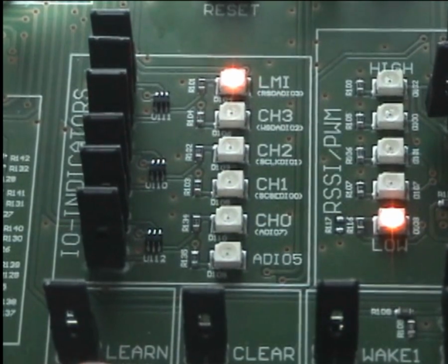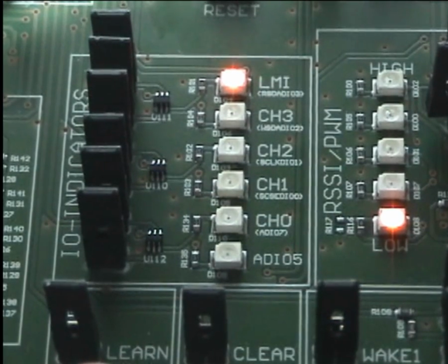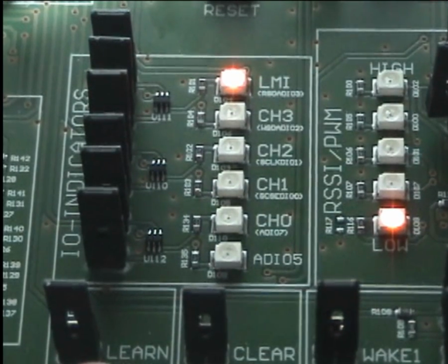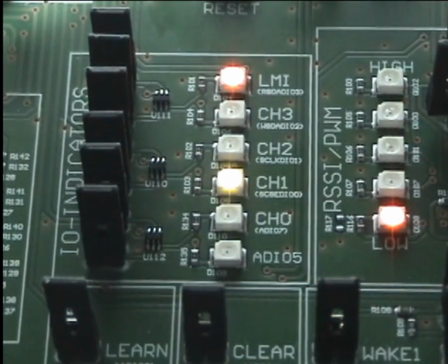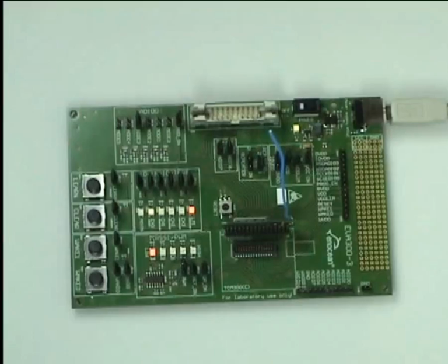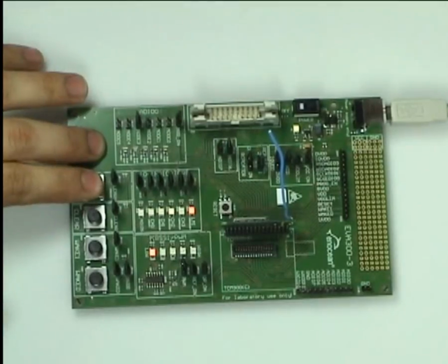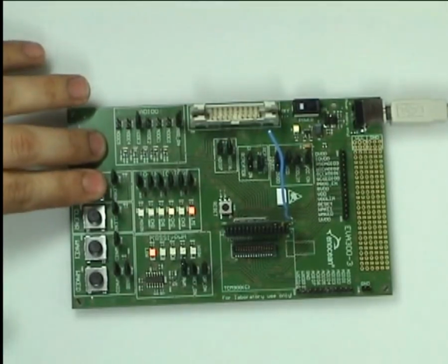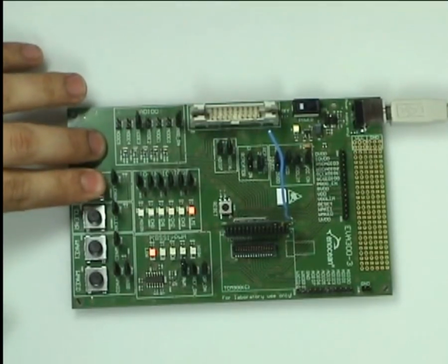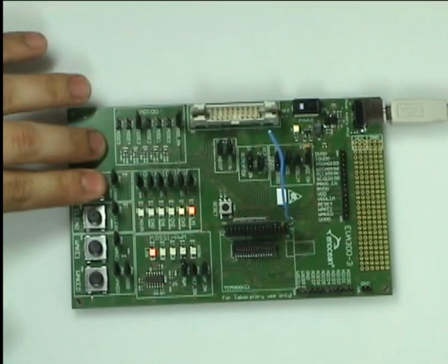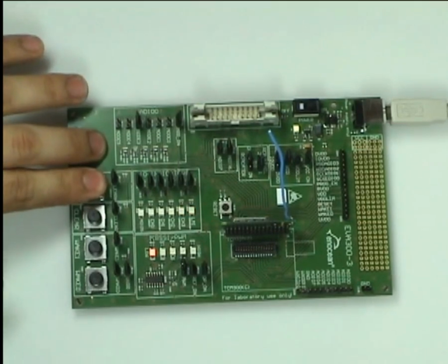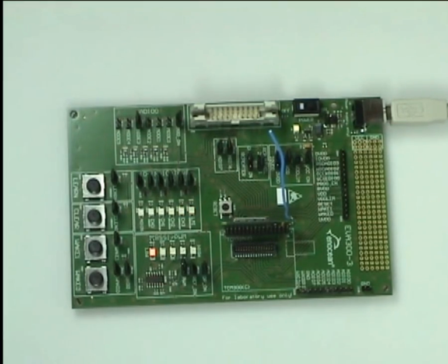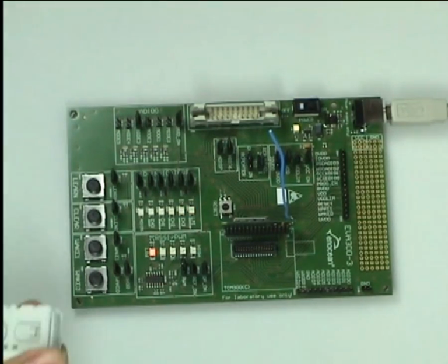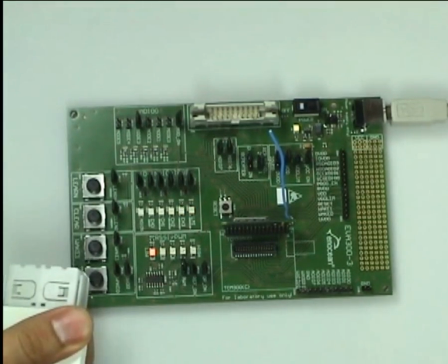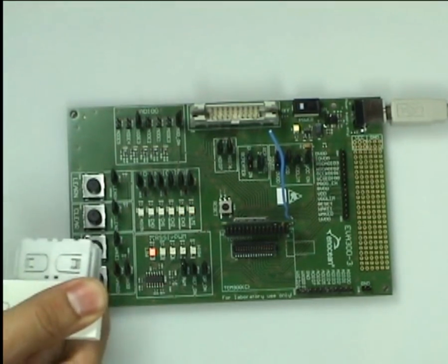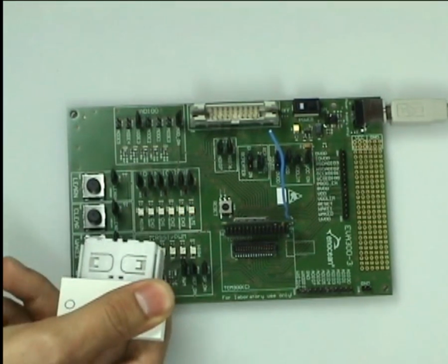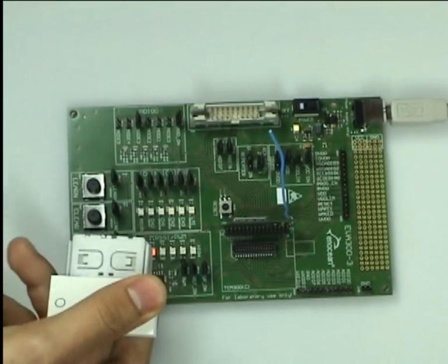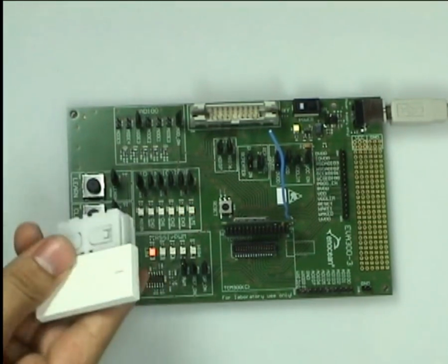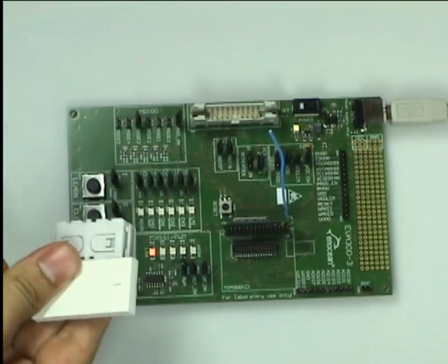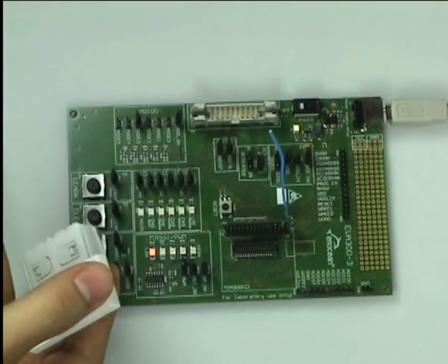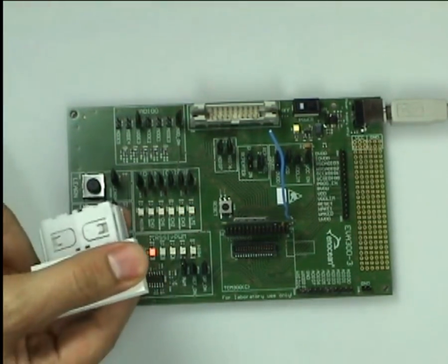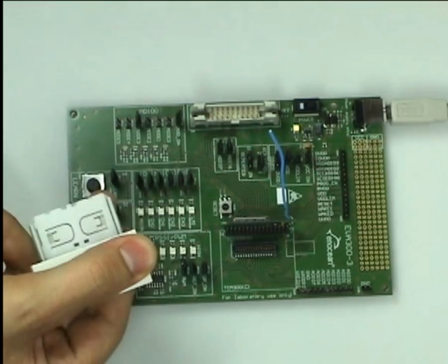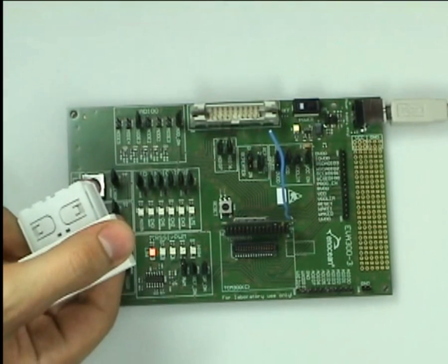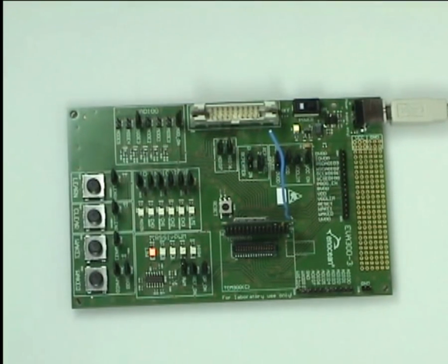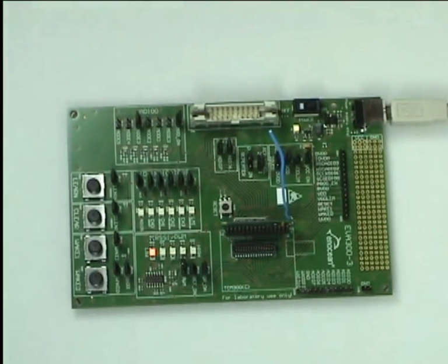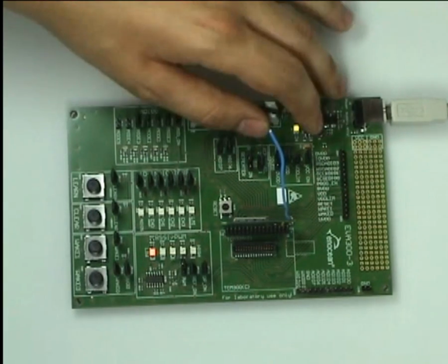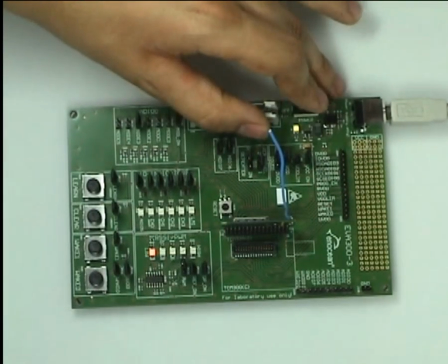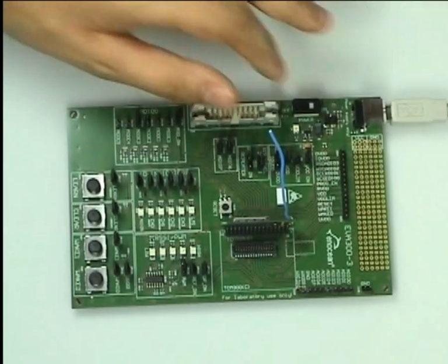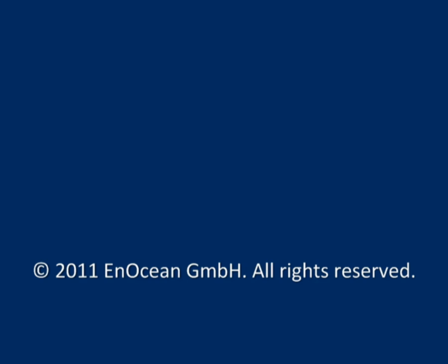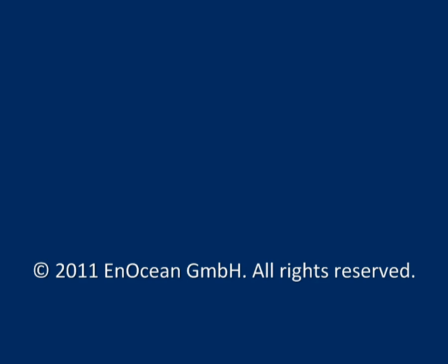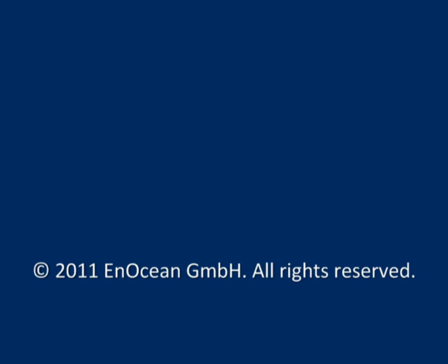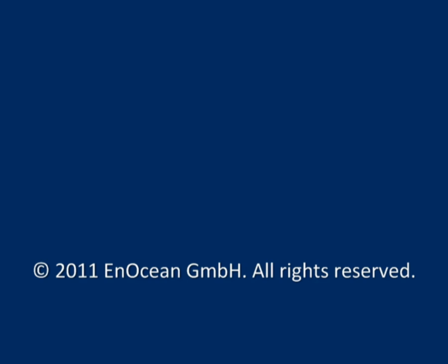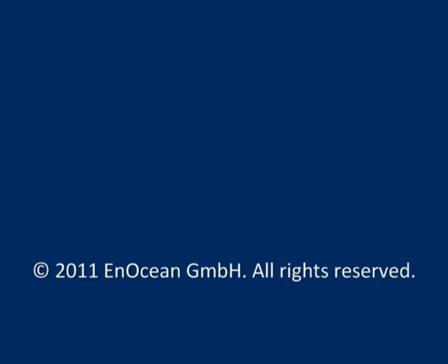By pressing the clear button for two seconds we clear all learned-in switches and afterwards enter the learn mode. Now just exit the learn mode. Our PTM is now completely learned out. This concludes our tutorial.